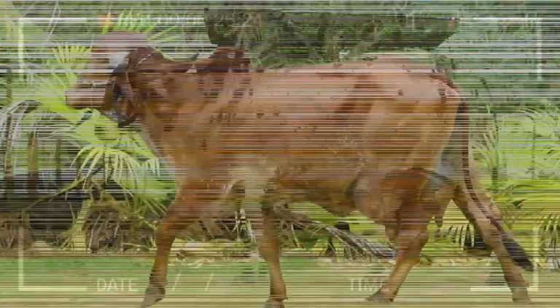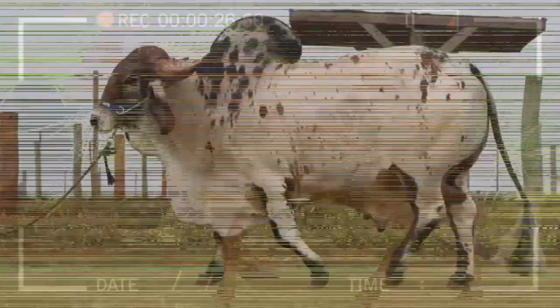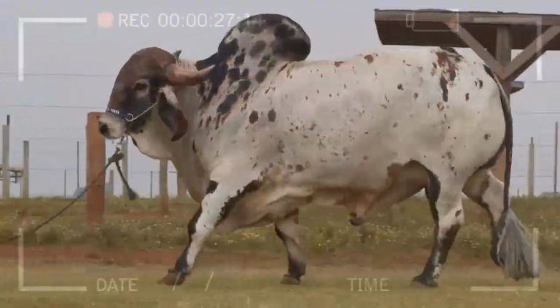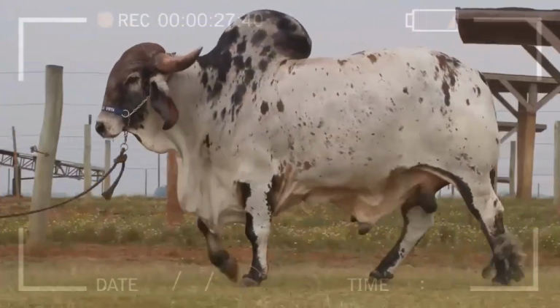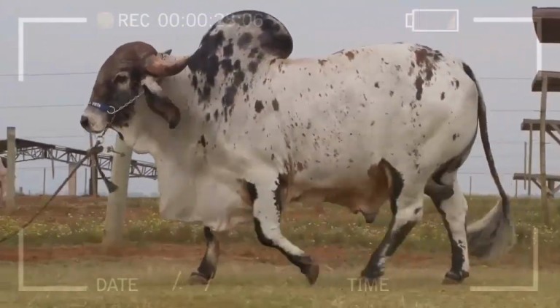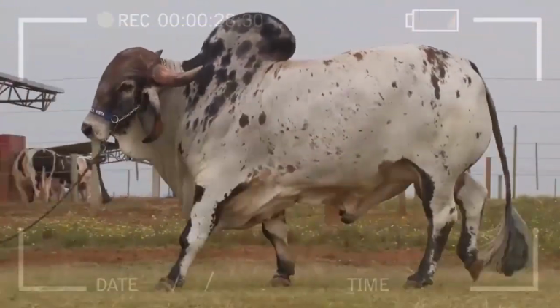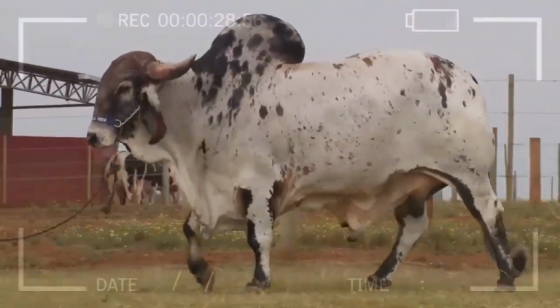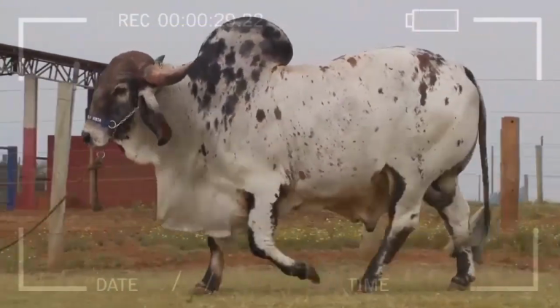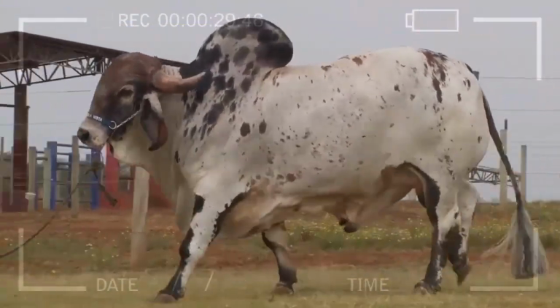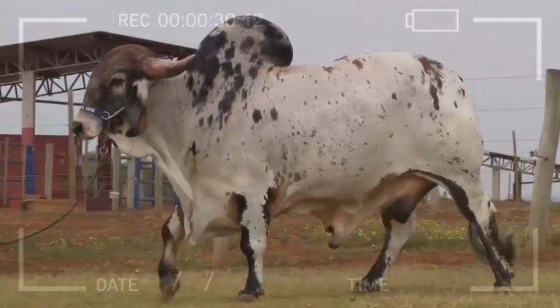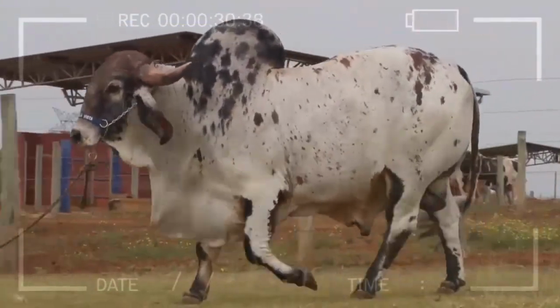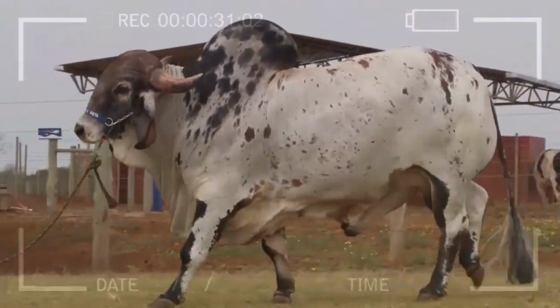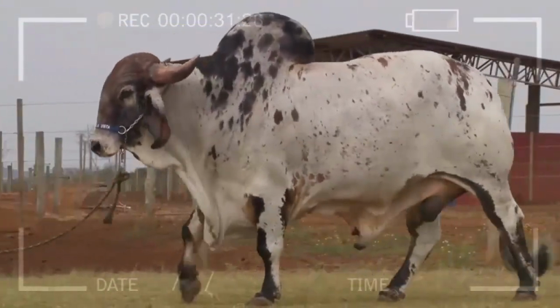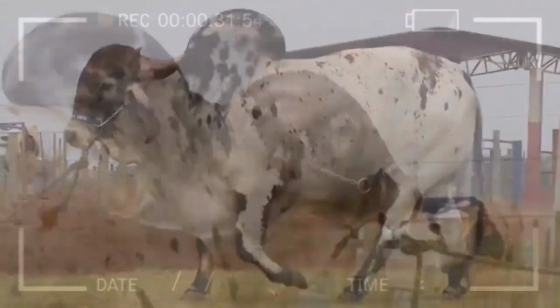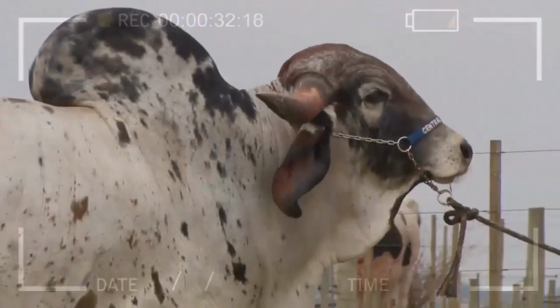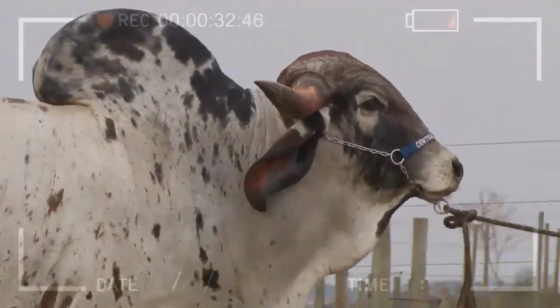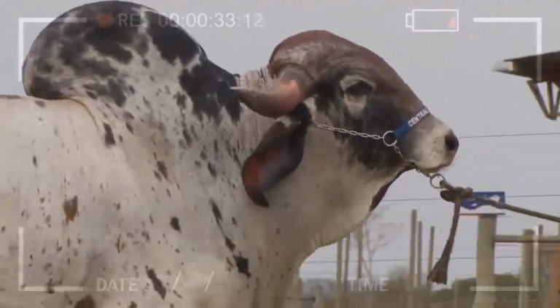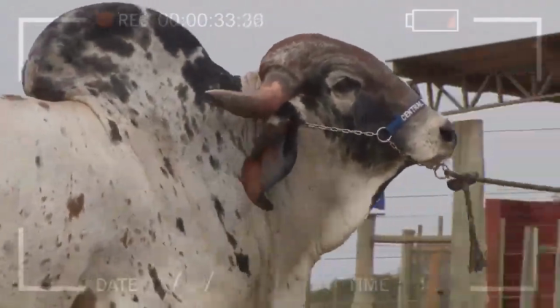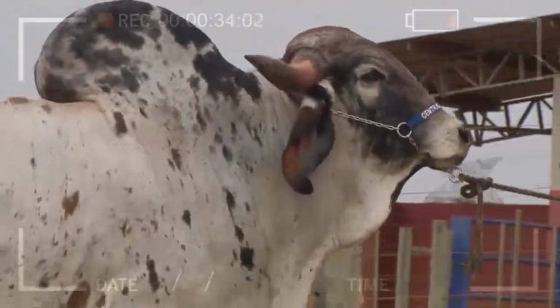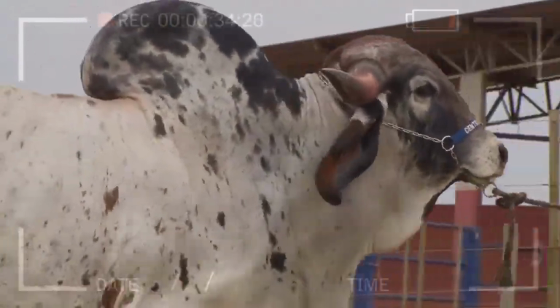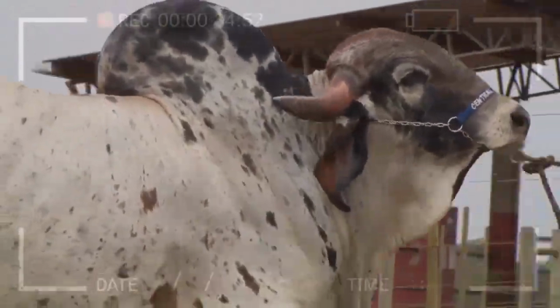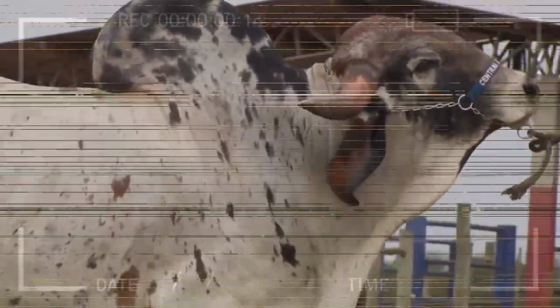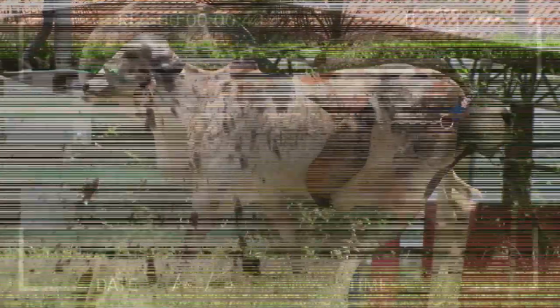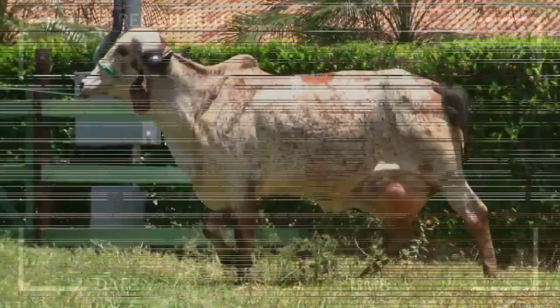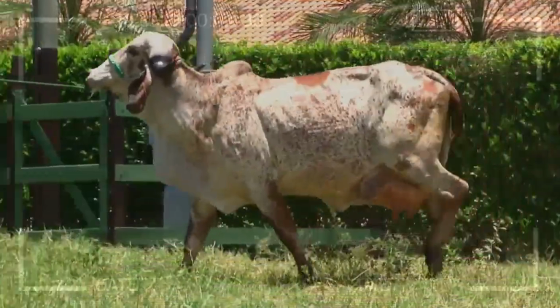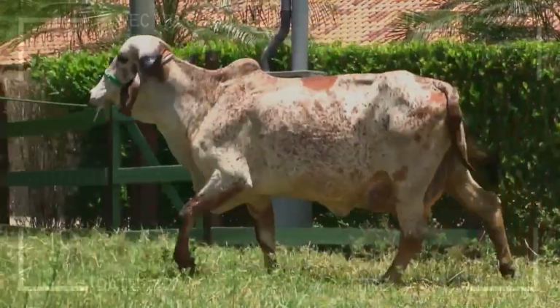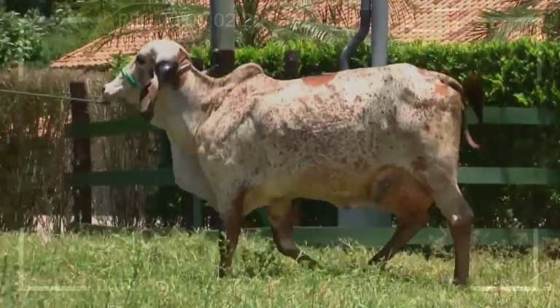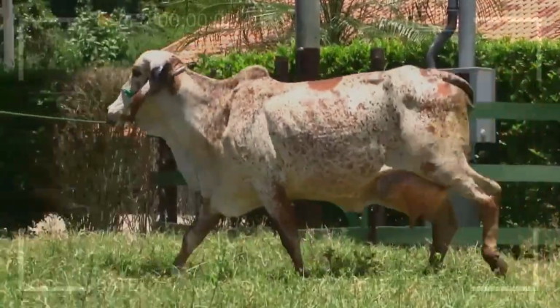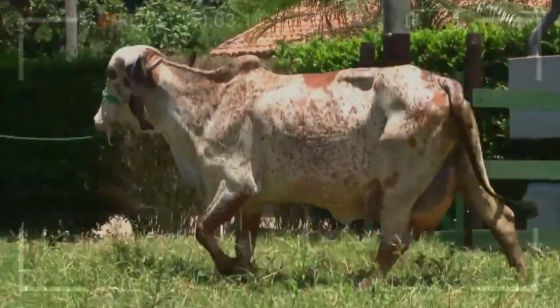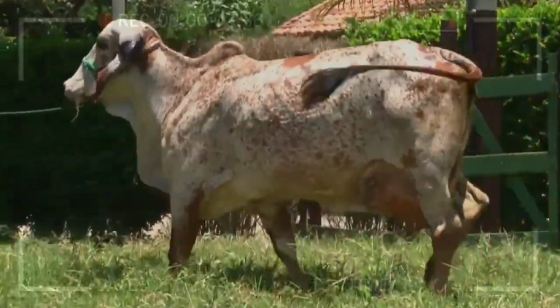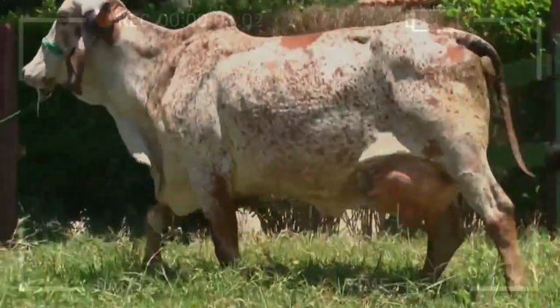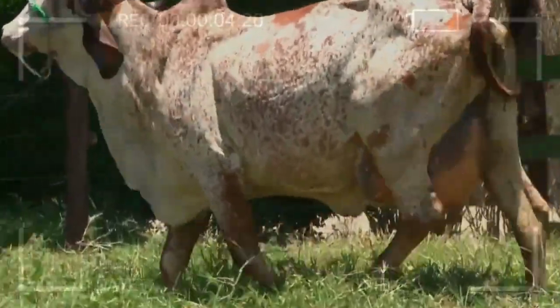In which regions is the GIR breed most prevalent? In addition to its country of origin, India, the GIR breed has been widely spread in Latin American countries such as Brazil, Mexico, and Colombia, where it has adapted successfully.